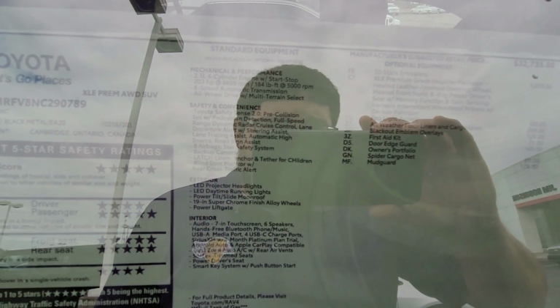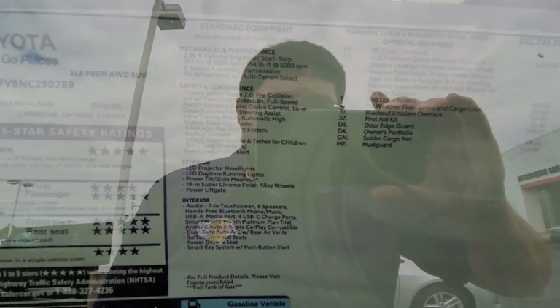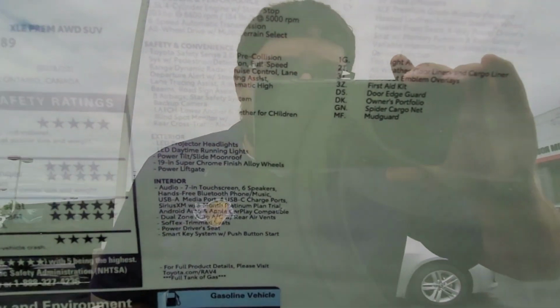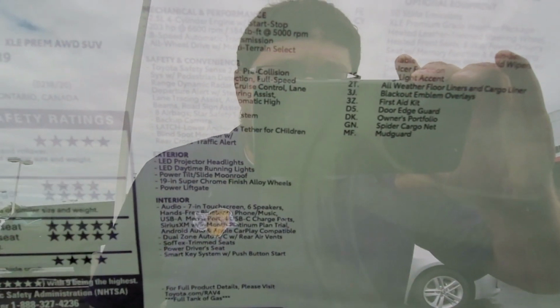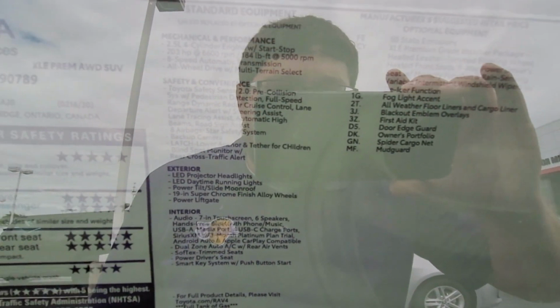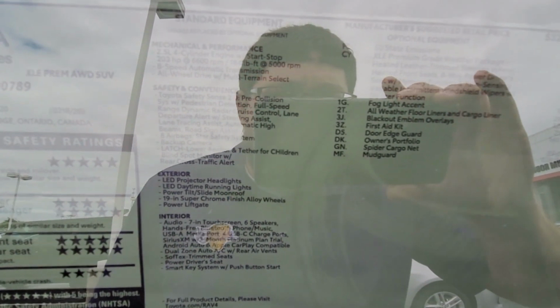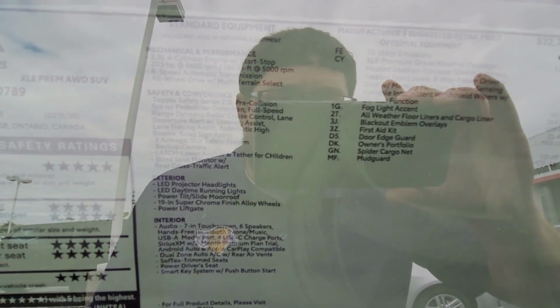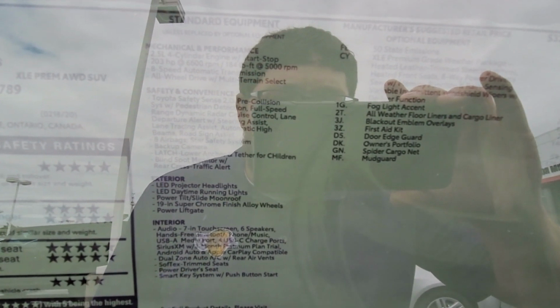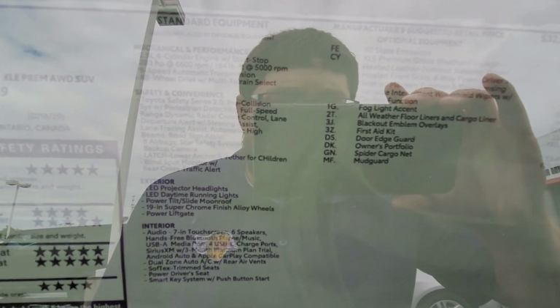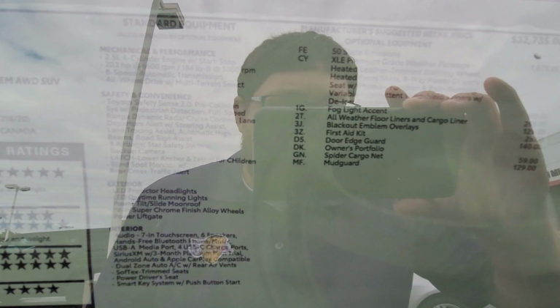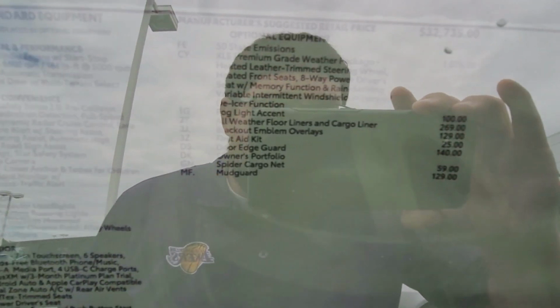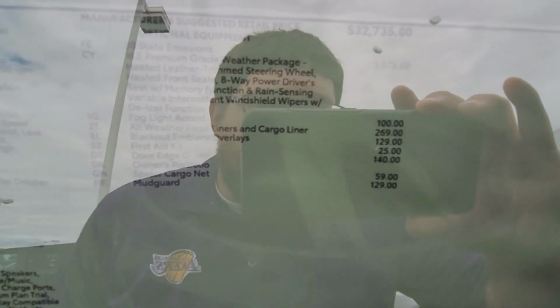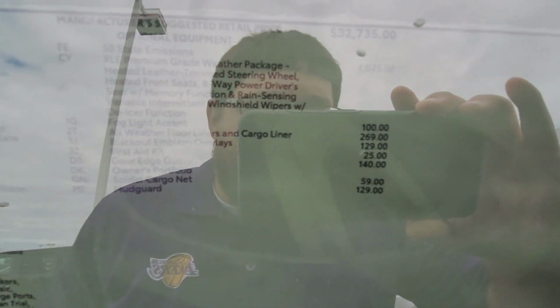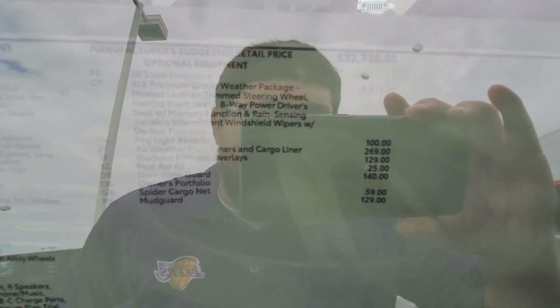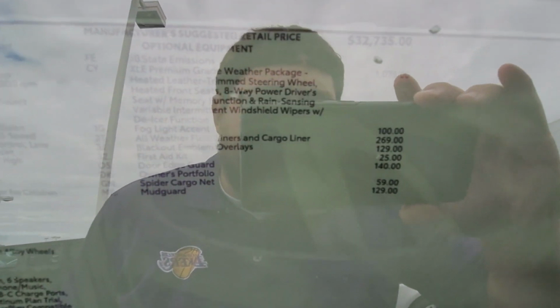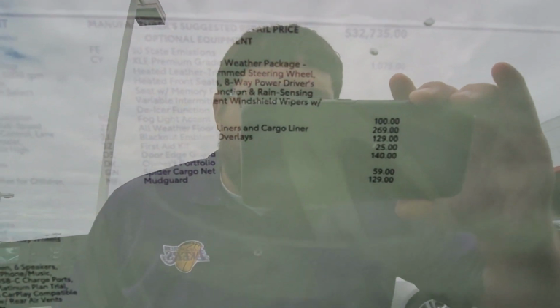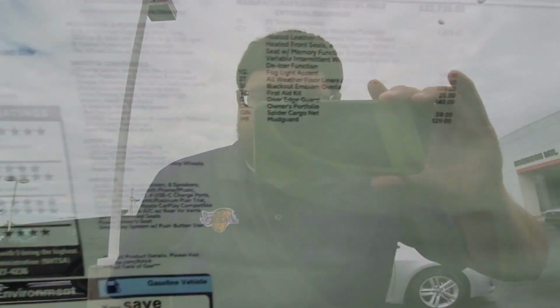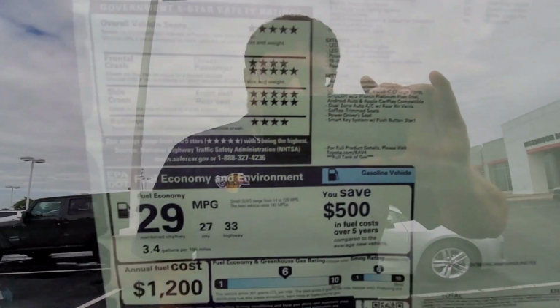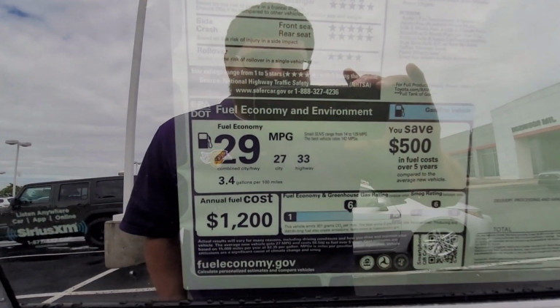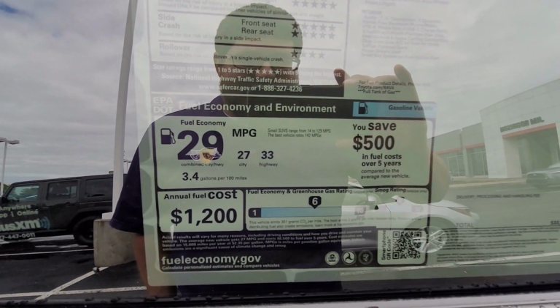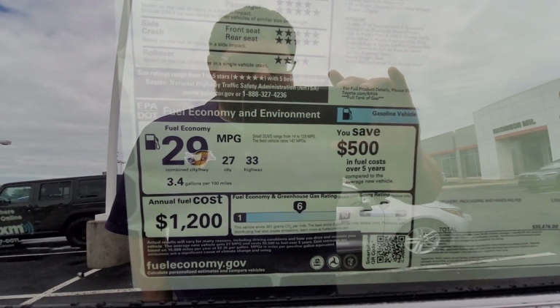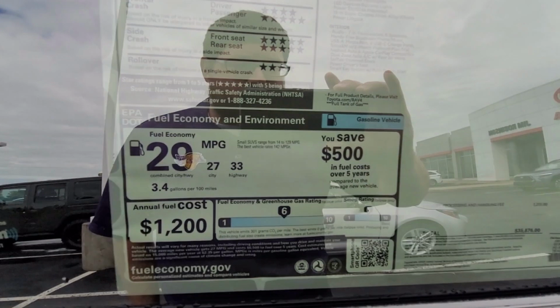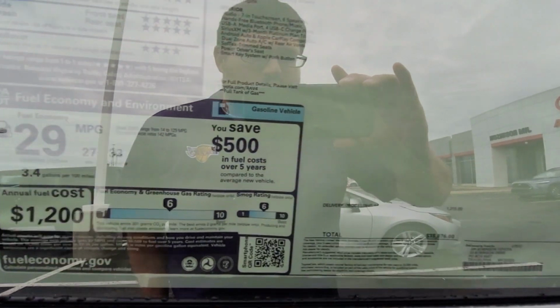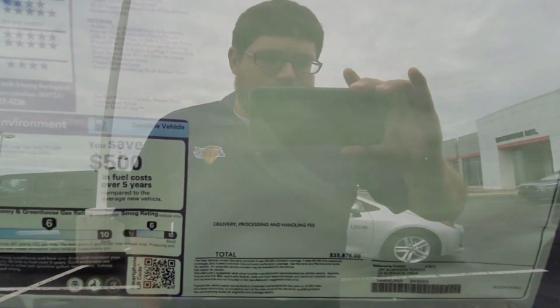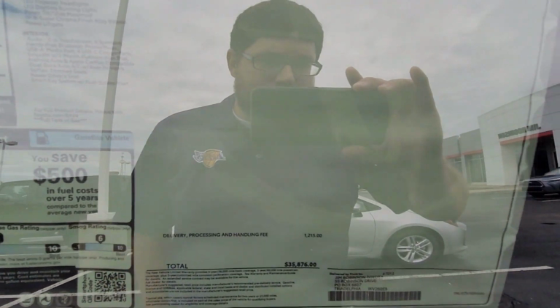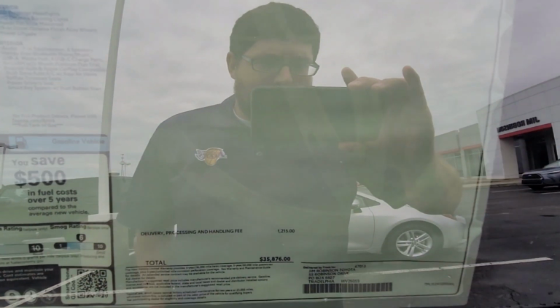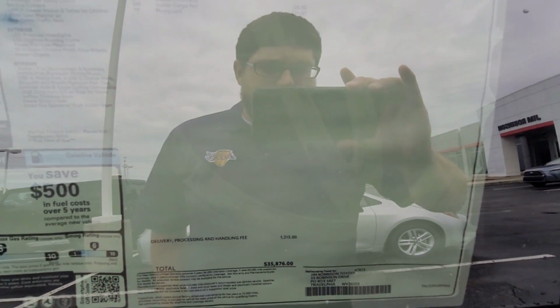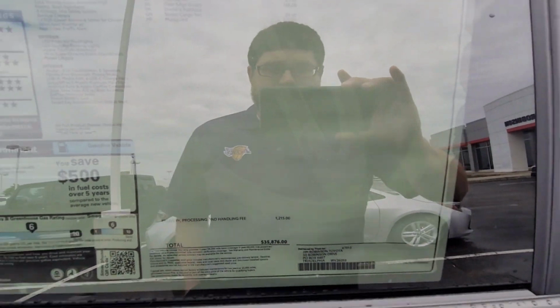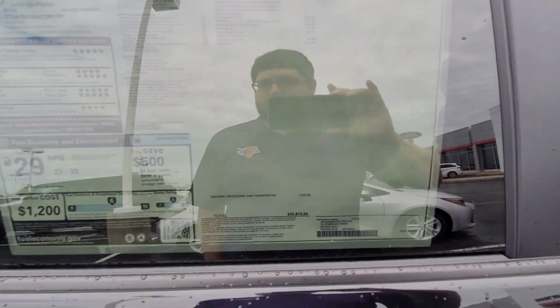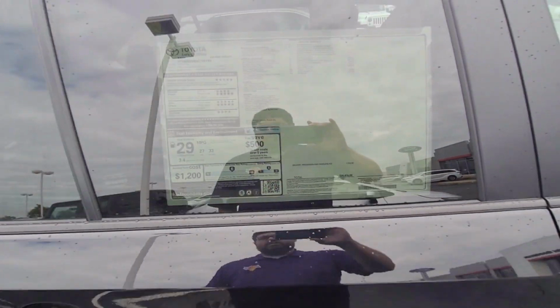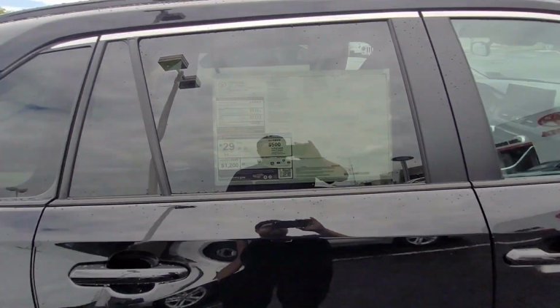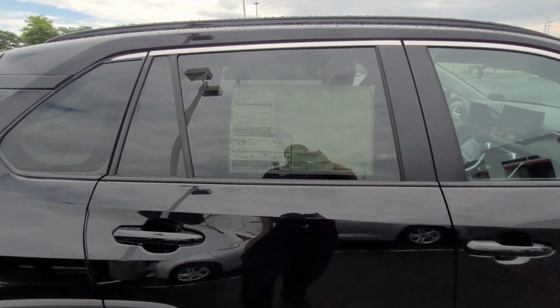What I'm going to do in today's video is do a walk-around of both the outside and the inside of the vehicle. So let's get started with the outside.